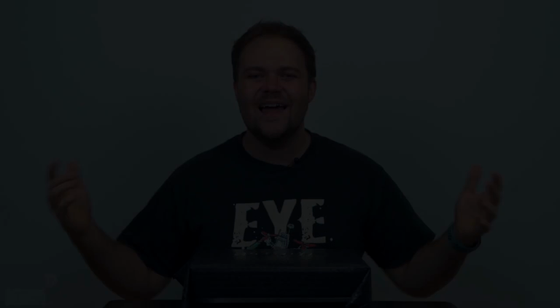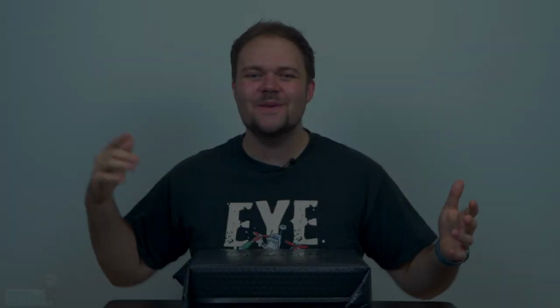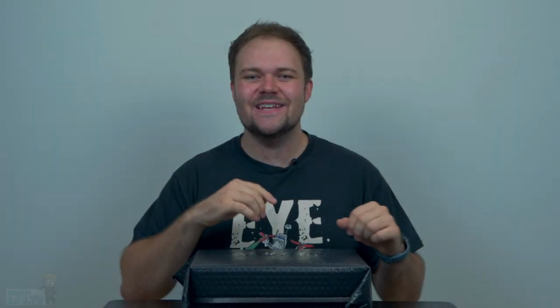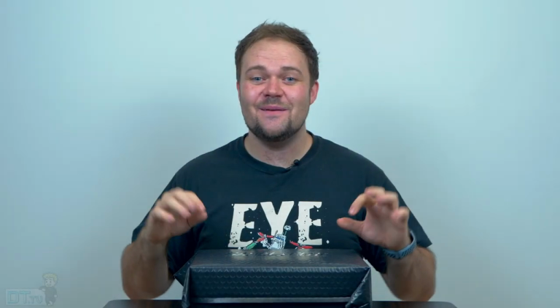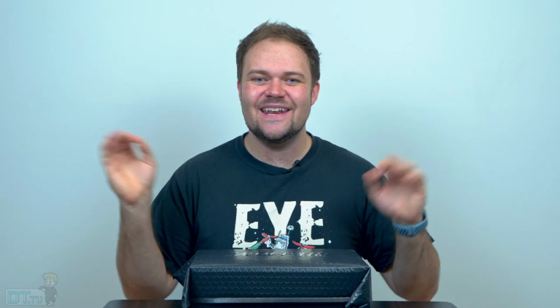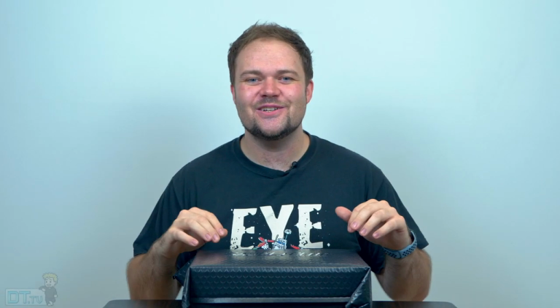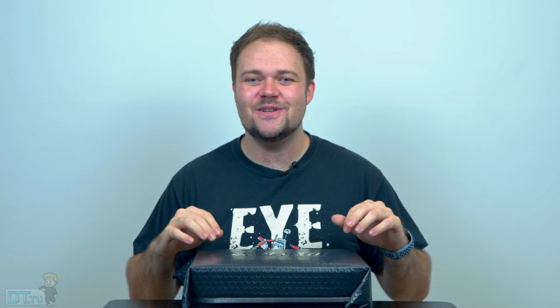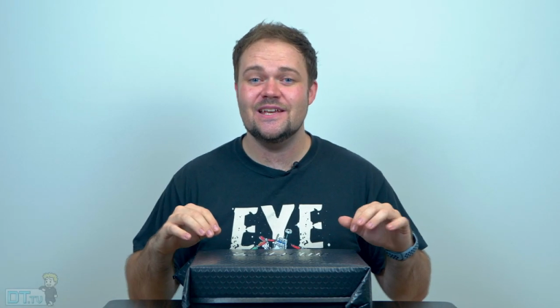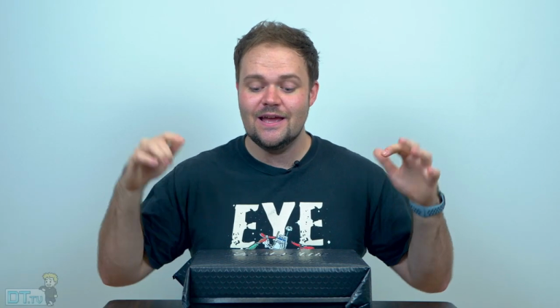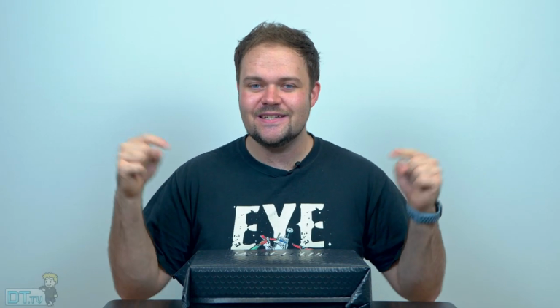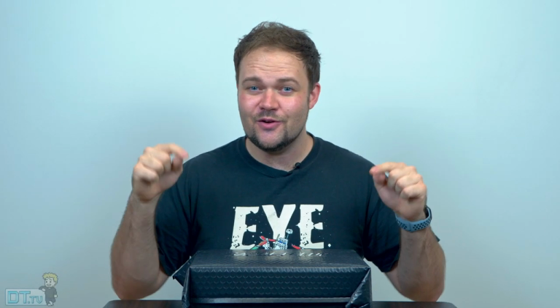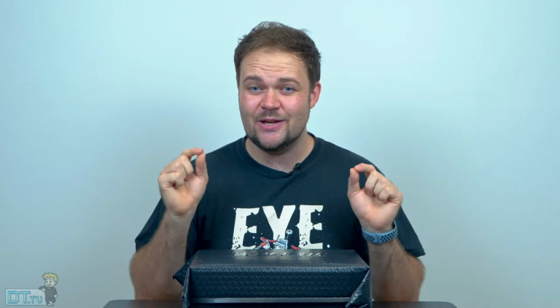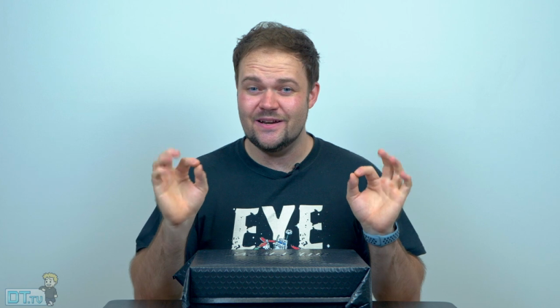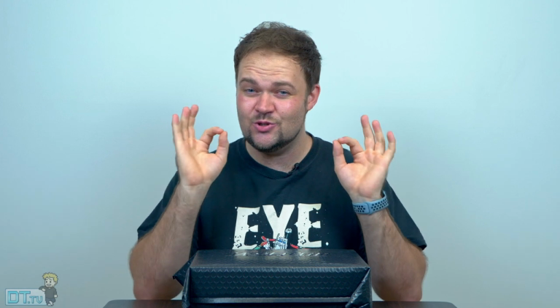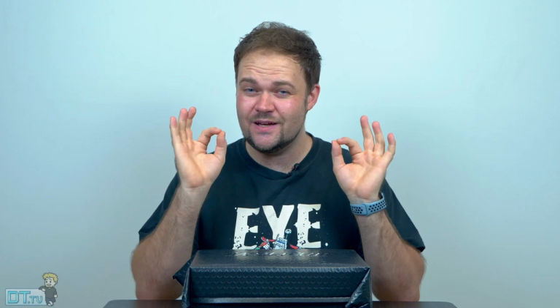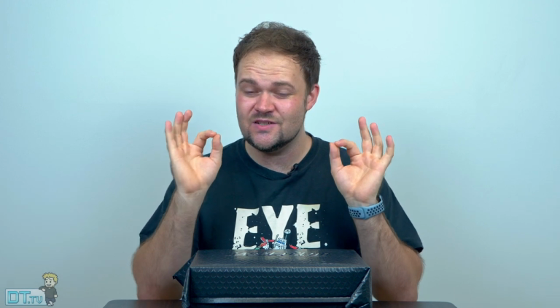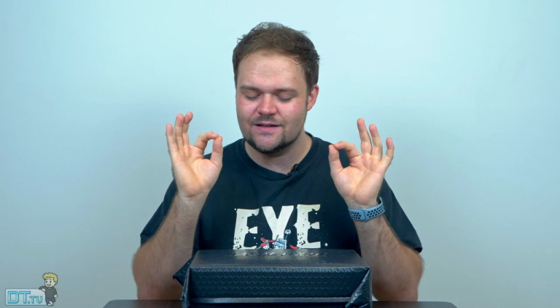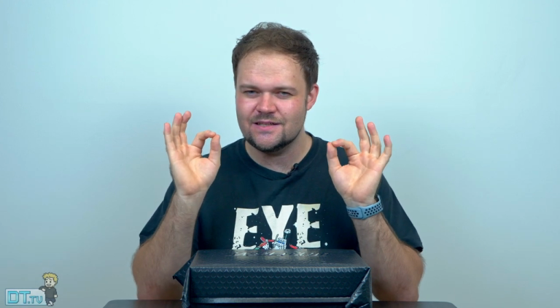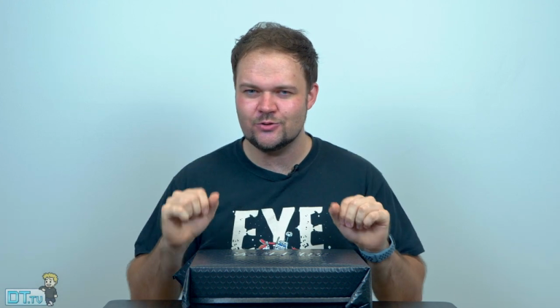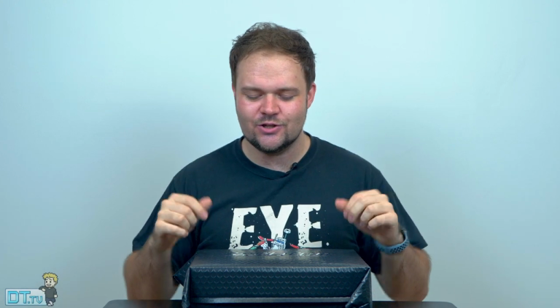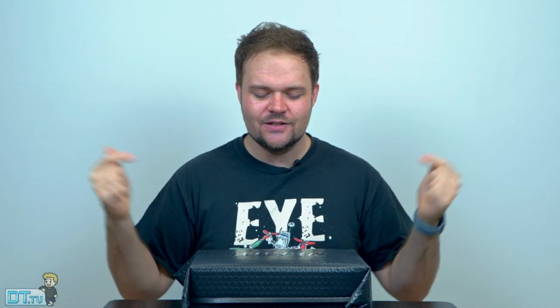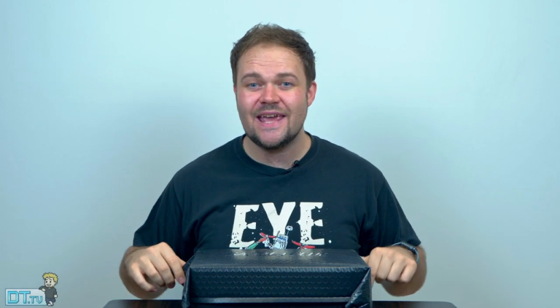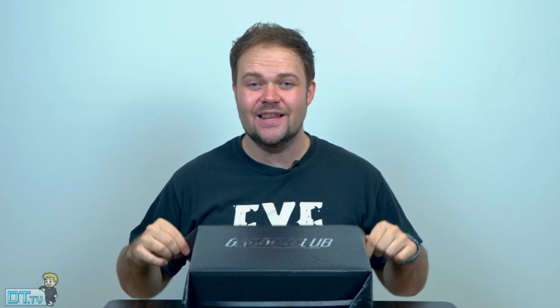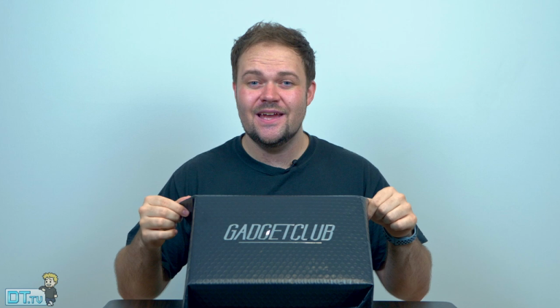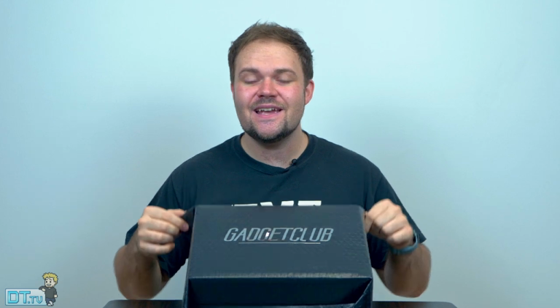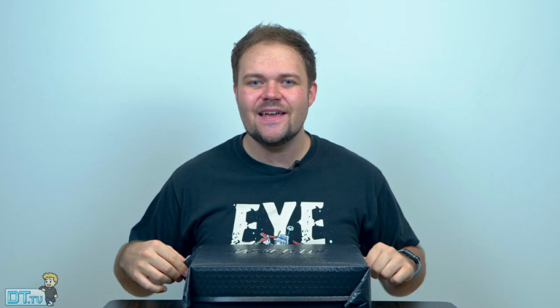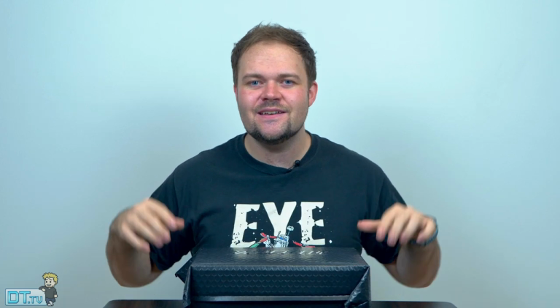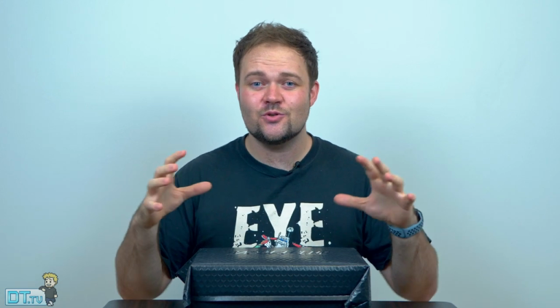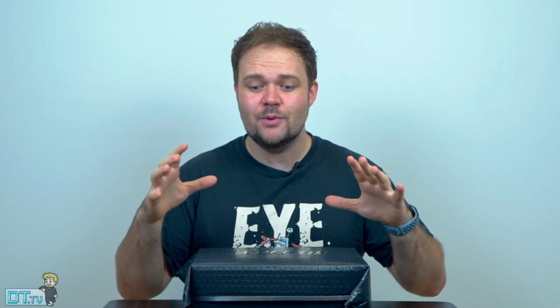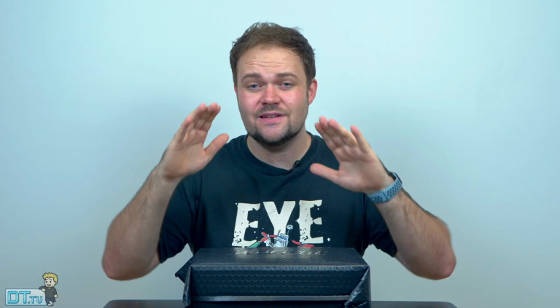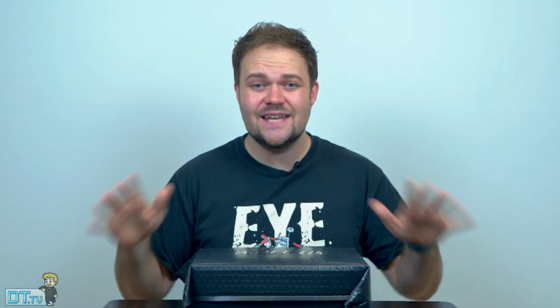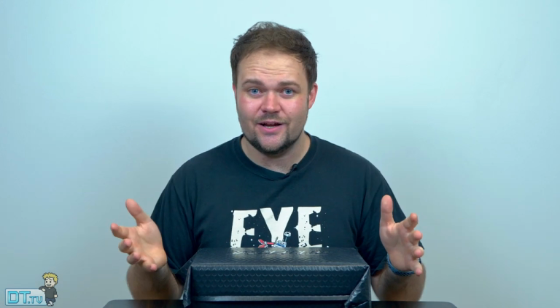Hello beautiful internet family! Danny from Dansetube.tv and today we've got a special one — a super sweet special selection. It's called Gadget Club and this is a high-end subscription box for tech products.